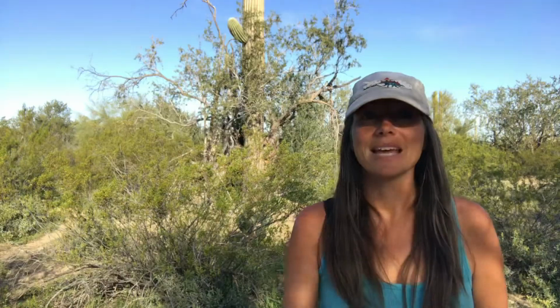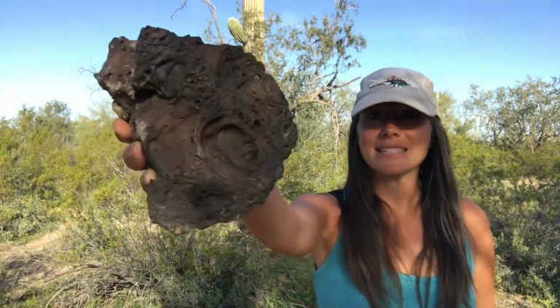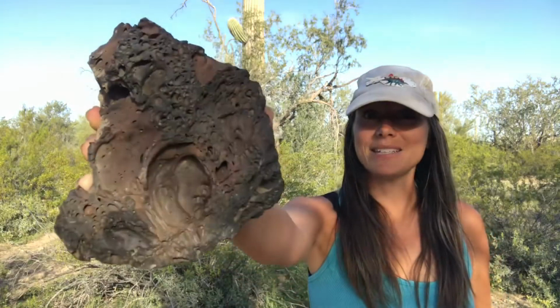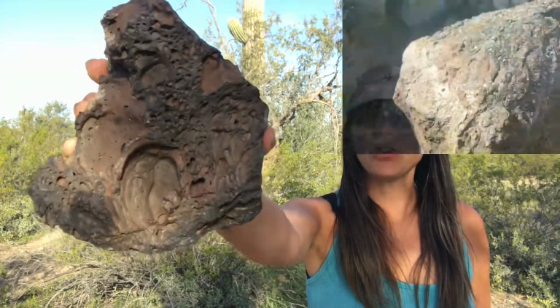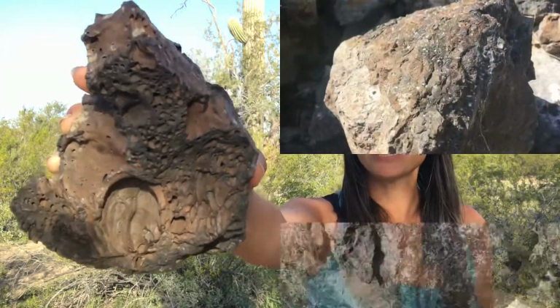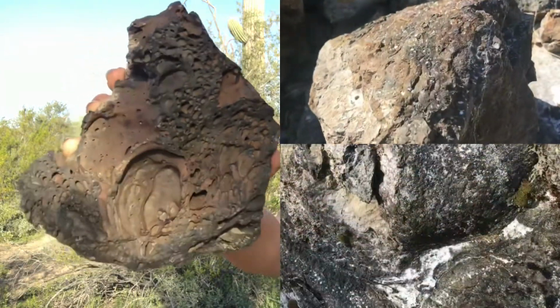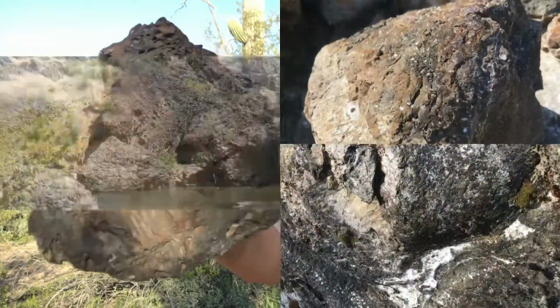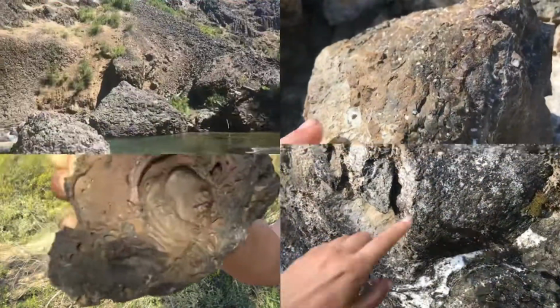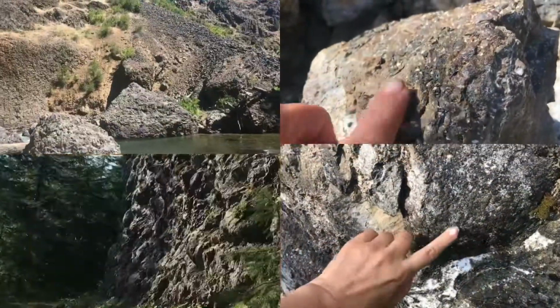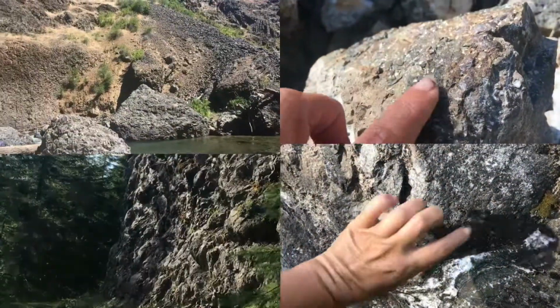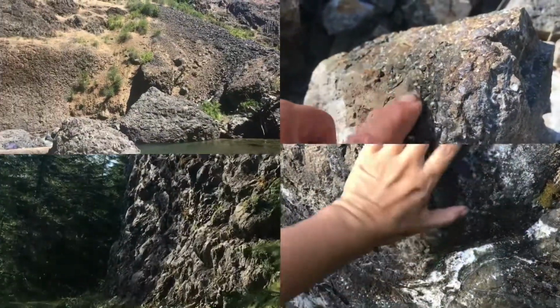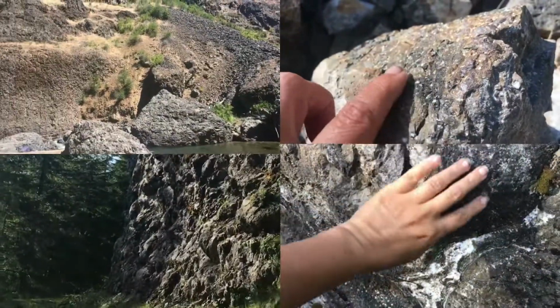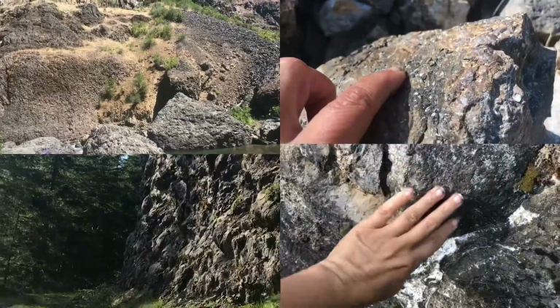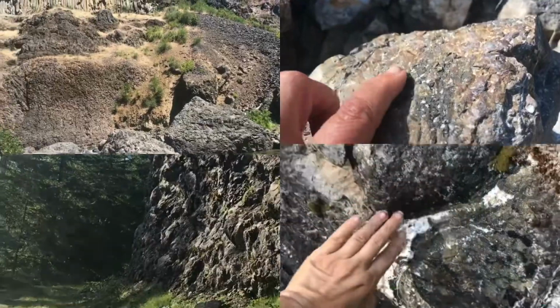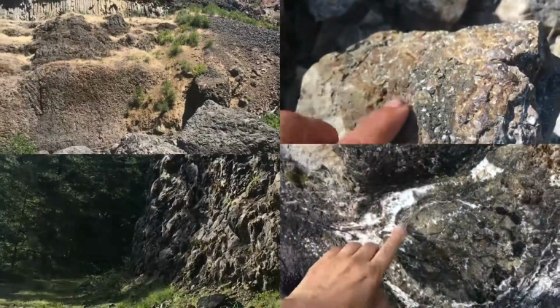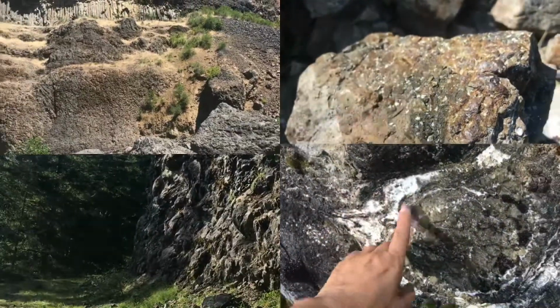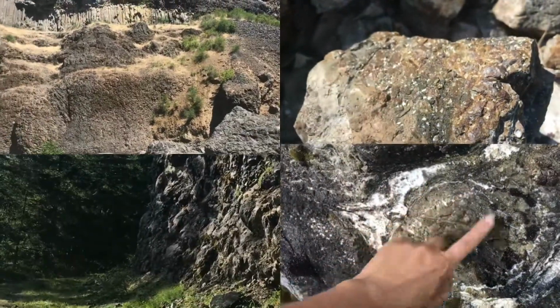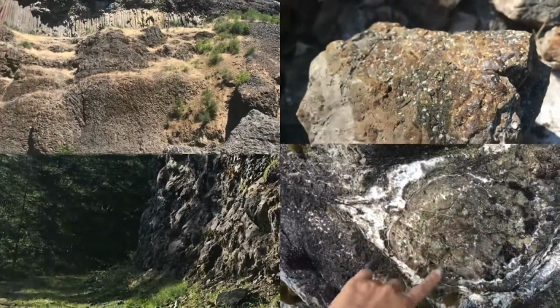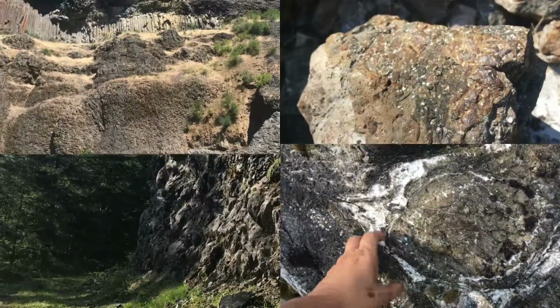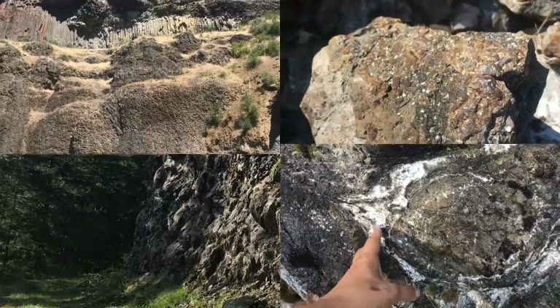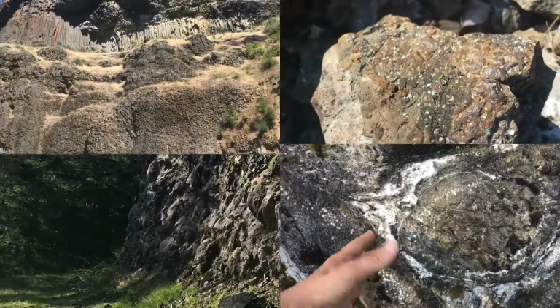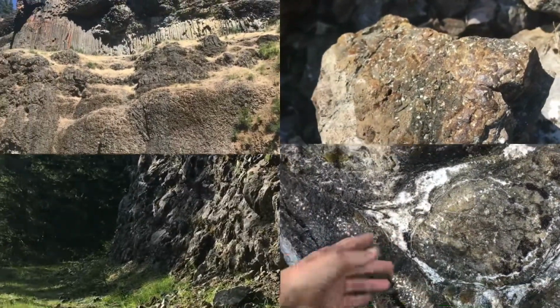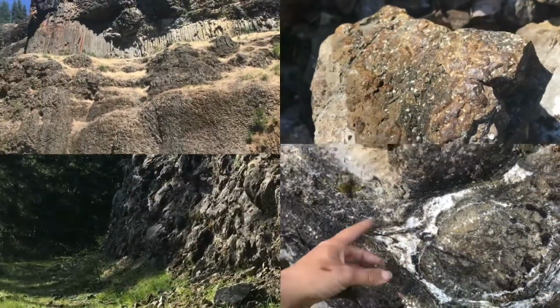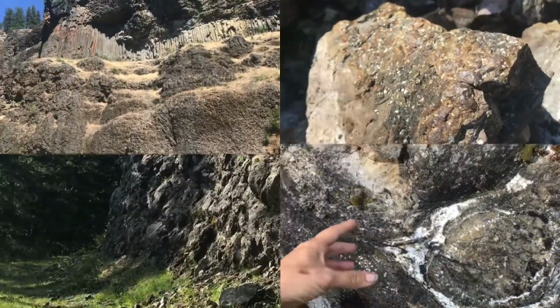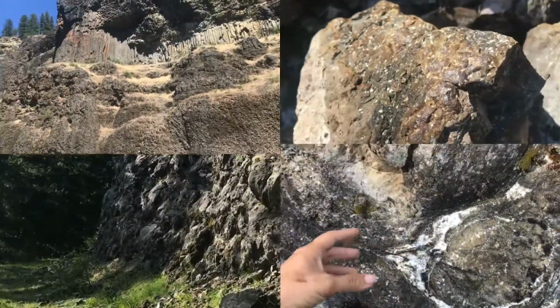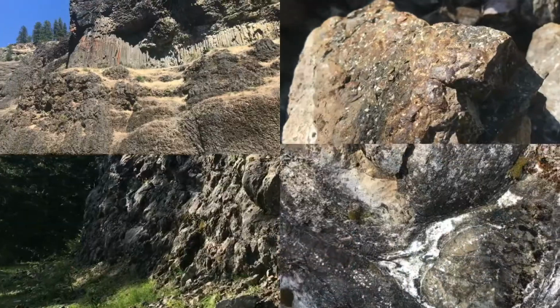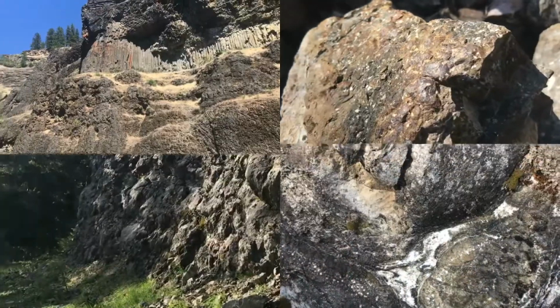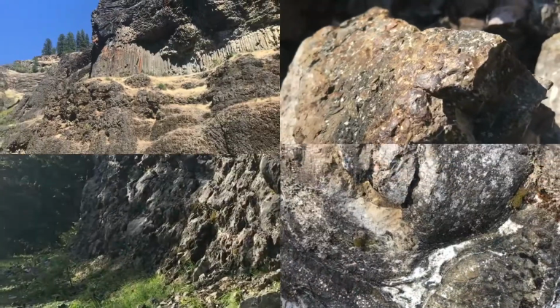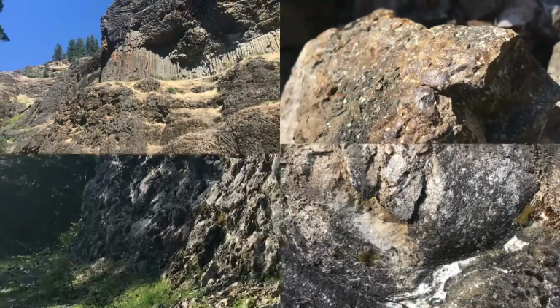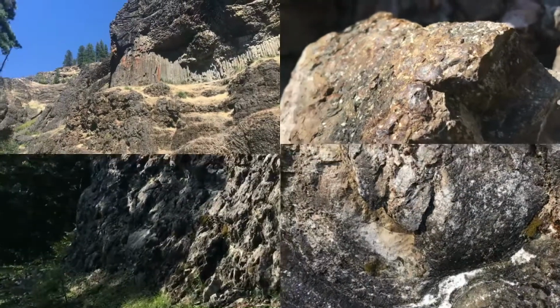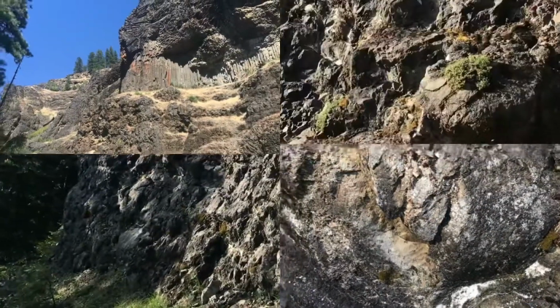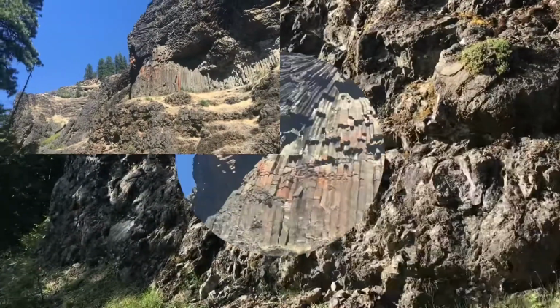This is basalt. Basalt is a rock that forms from magma of an iron and magnesium rich chemistry, and as it cools it can form into some really incredible shapes. So let's take a quick look at three of some of the most interesting ones.